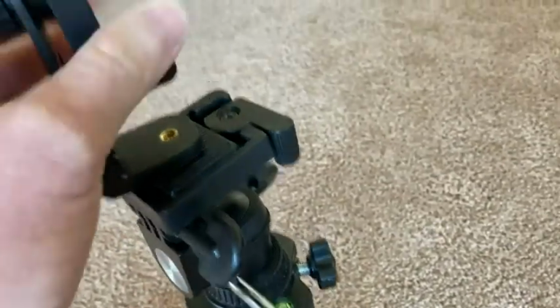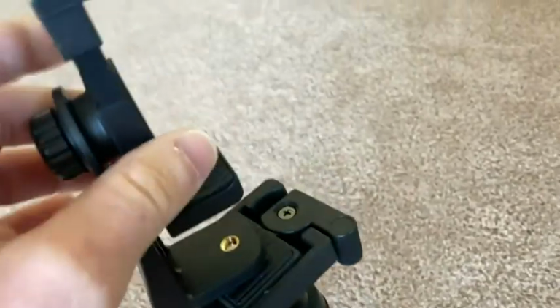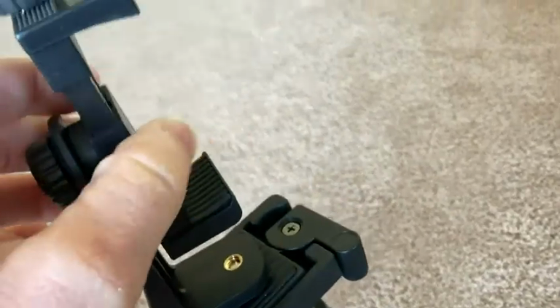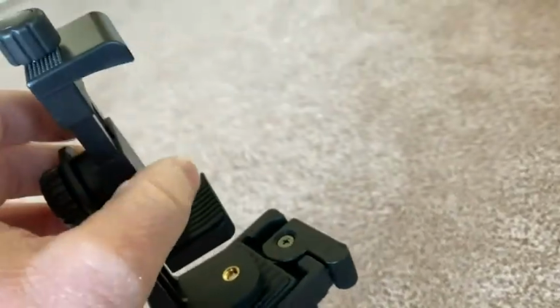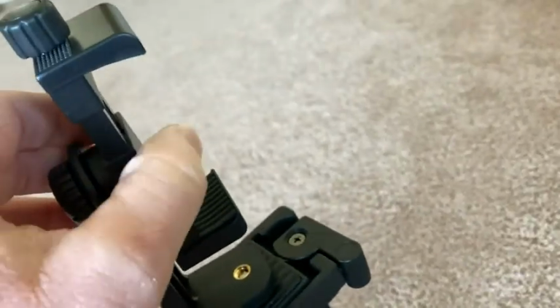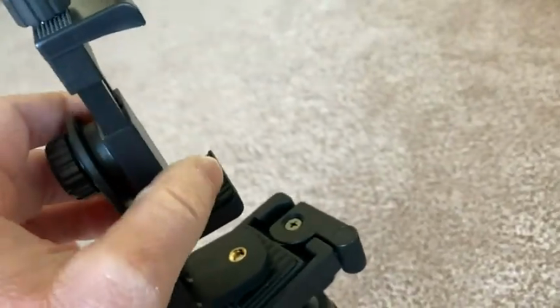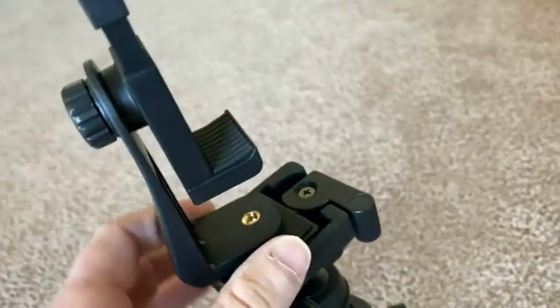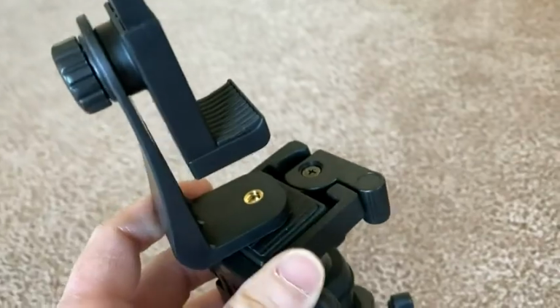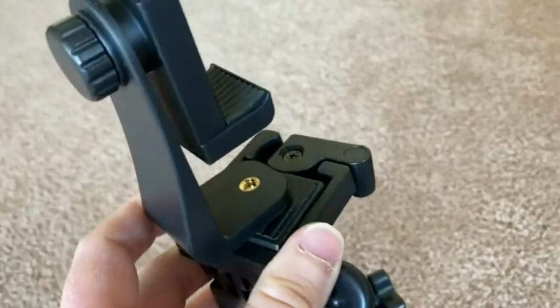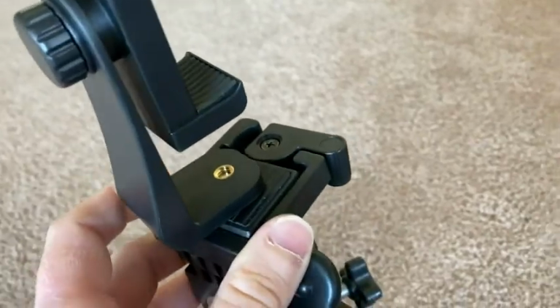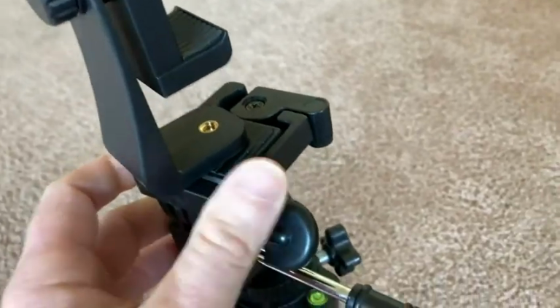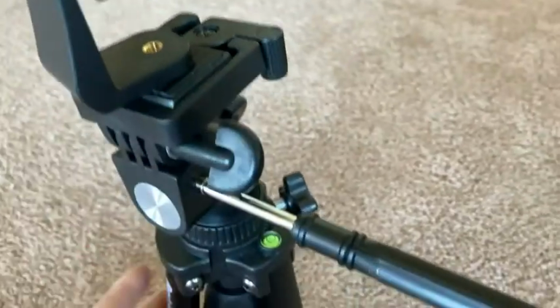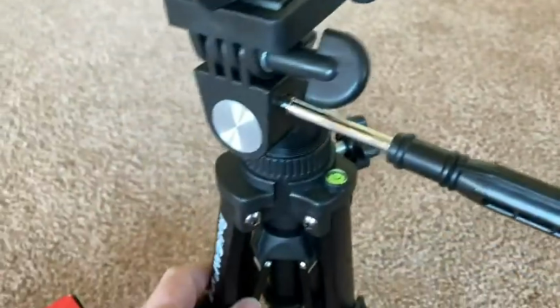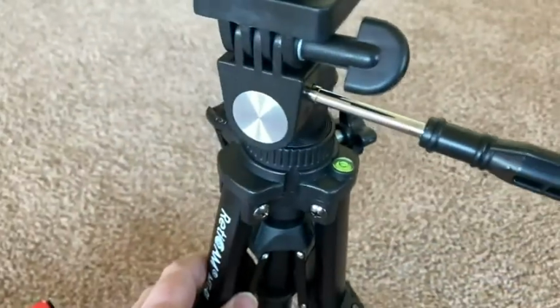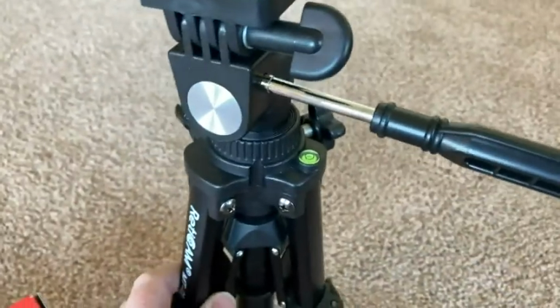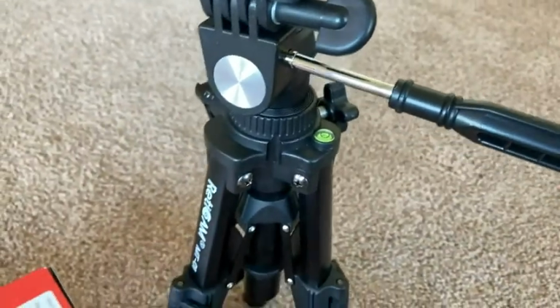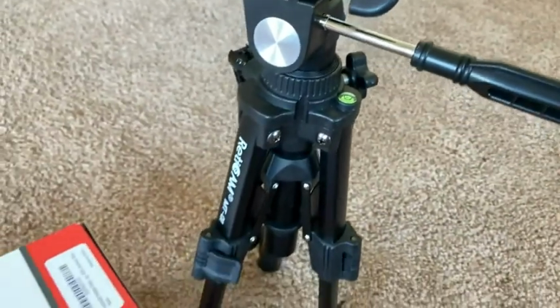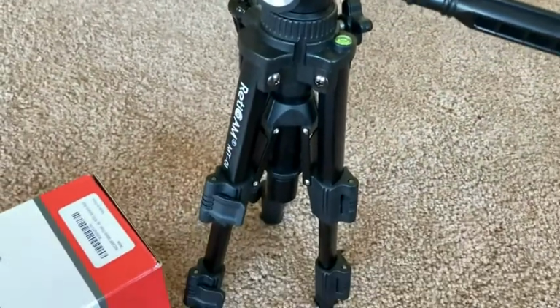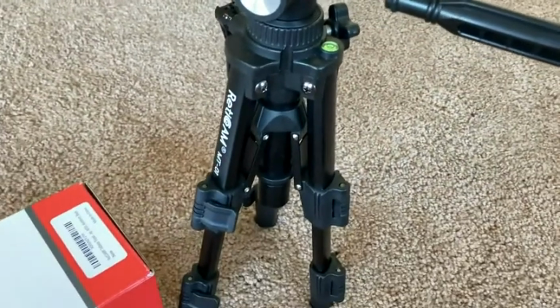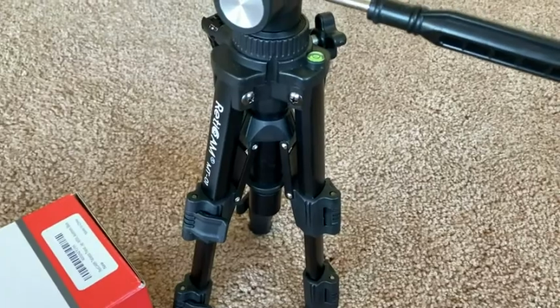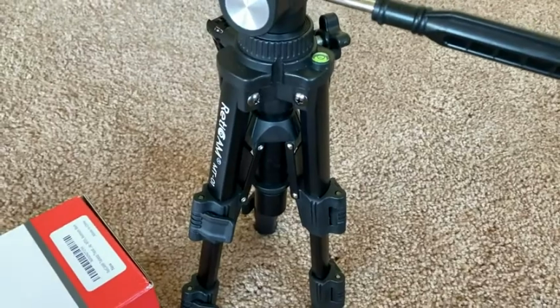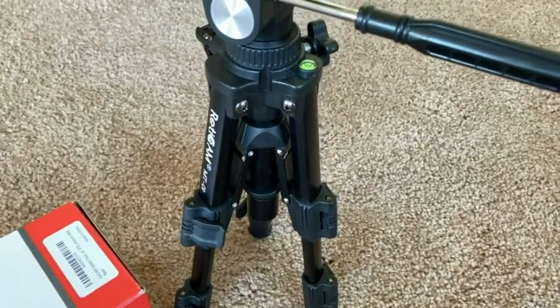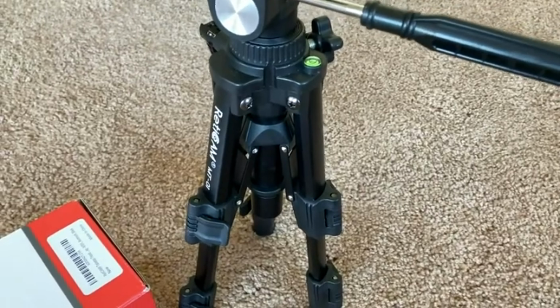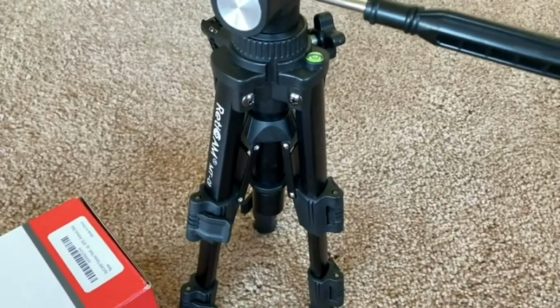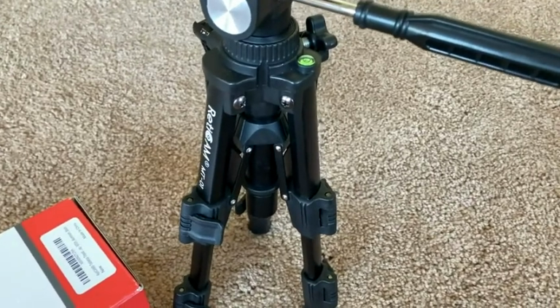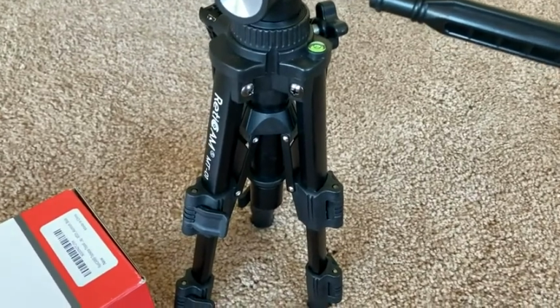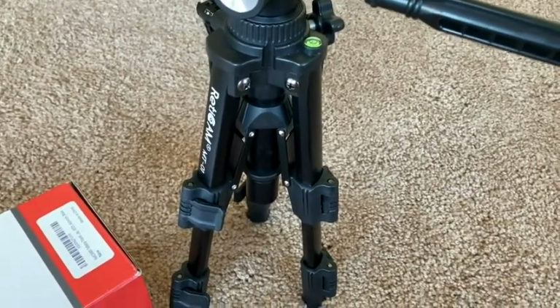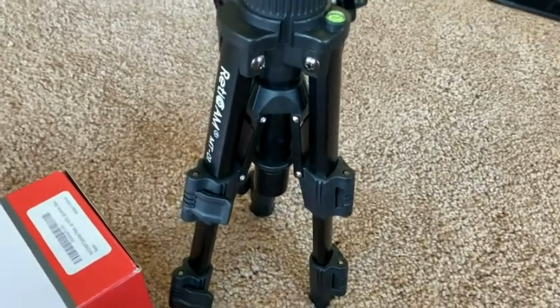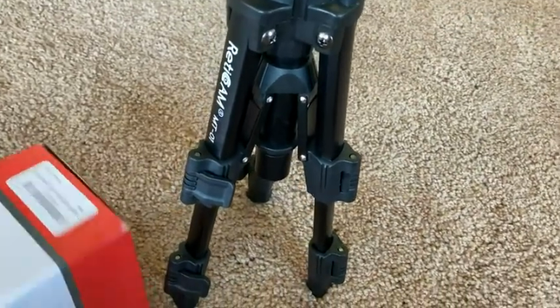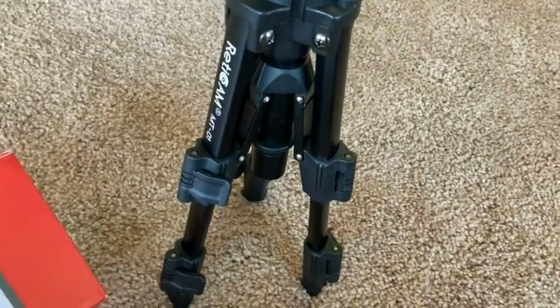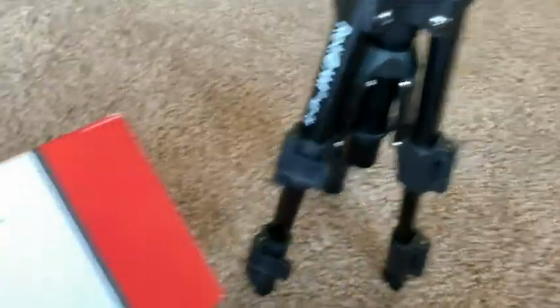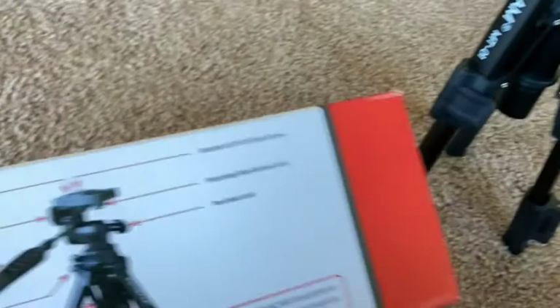I put a camera — a phone — in here, and I use that to record. I got this because I watched some video and this guy was saying it was good, so I figured I'd give it a try. Went on Amazon, bought it, and I was quite happy.